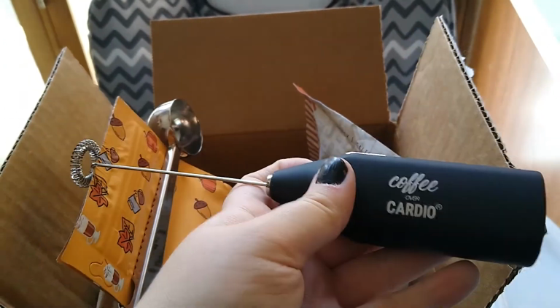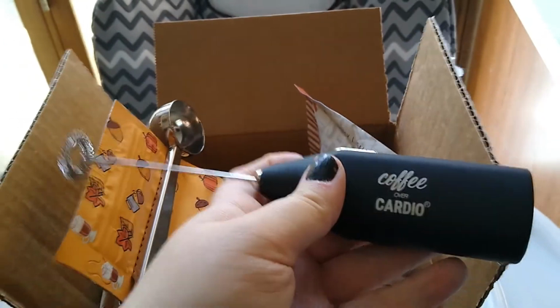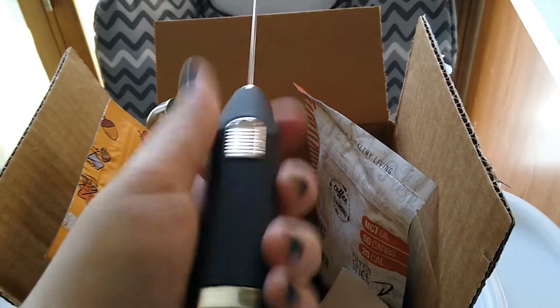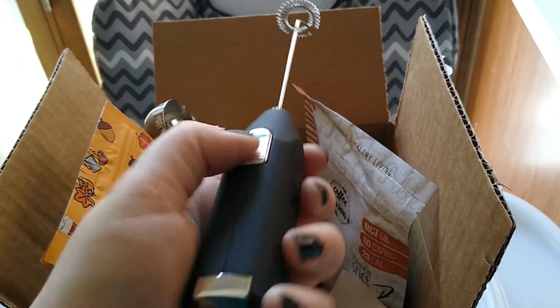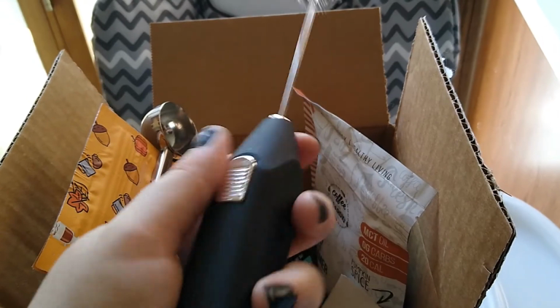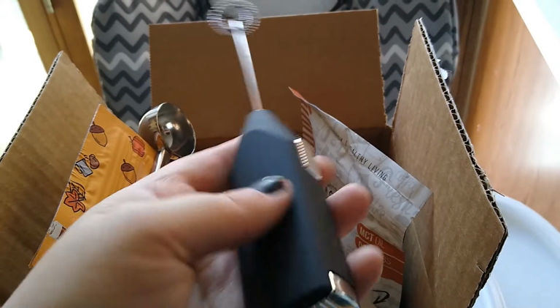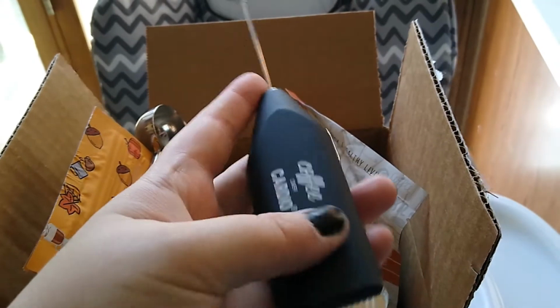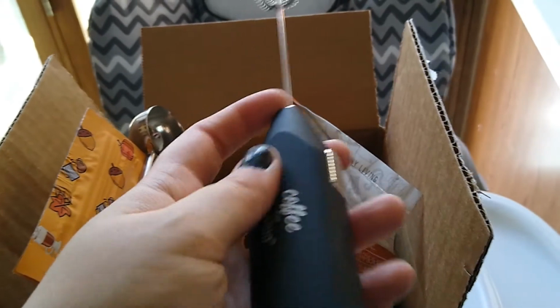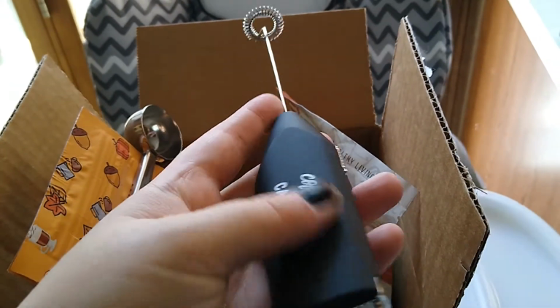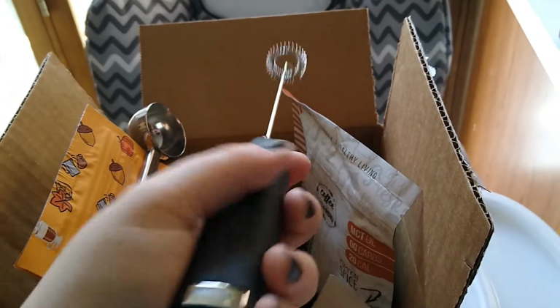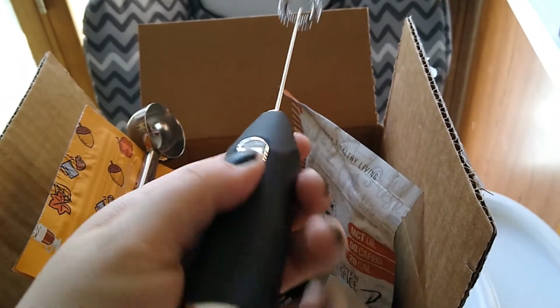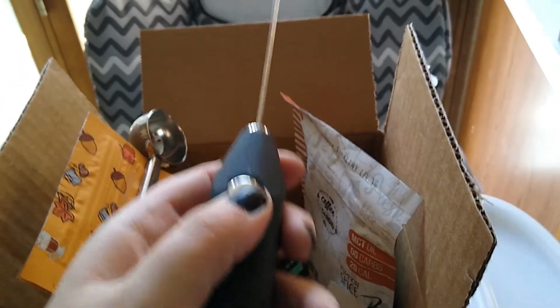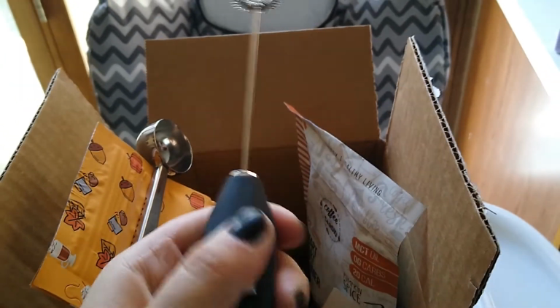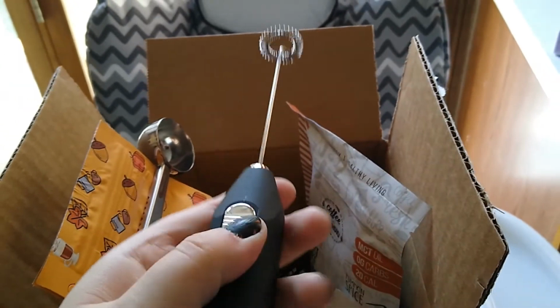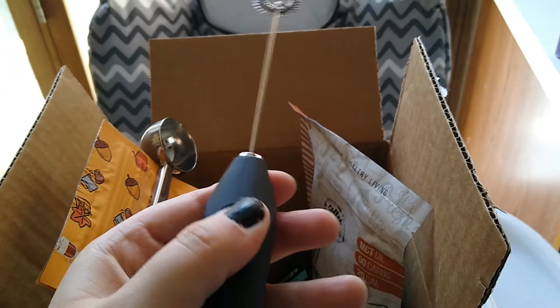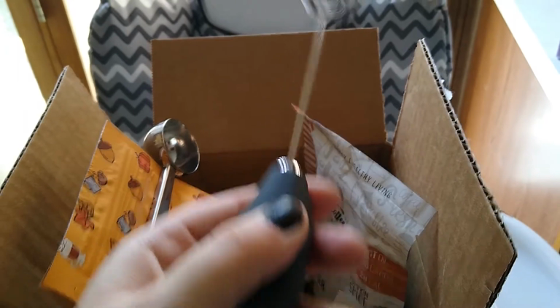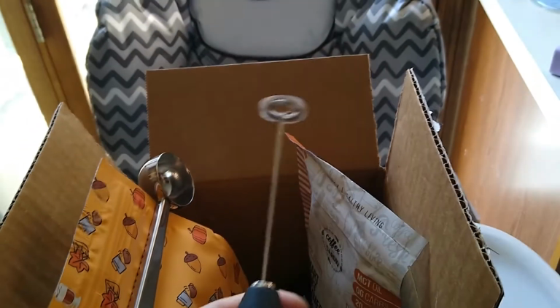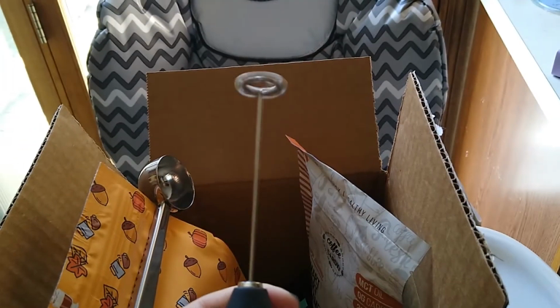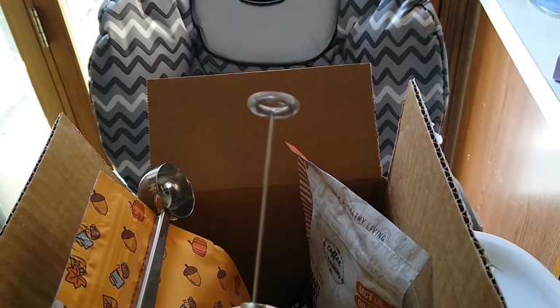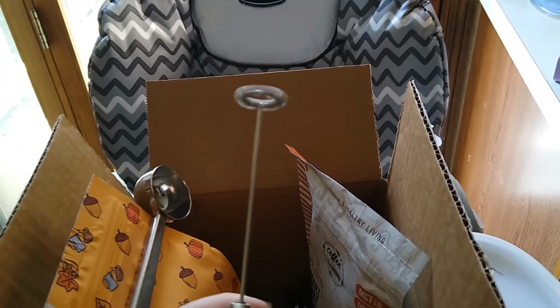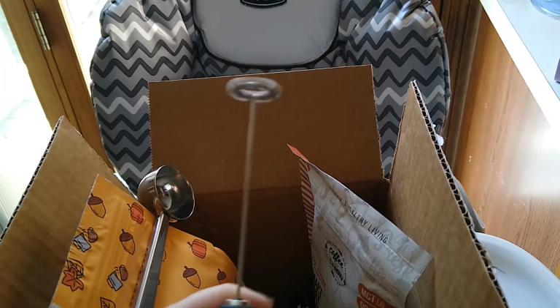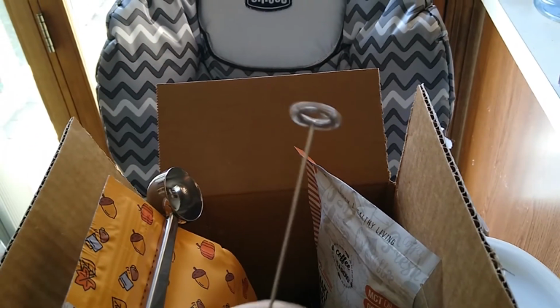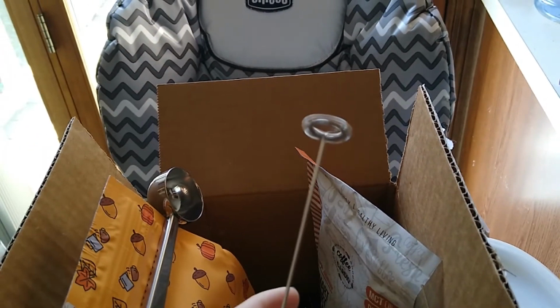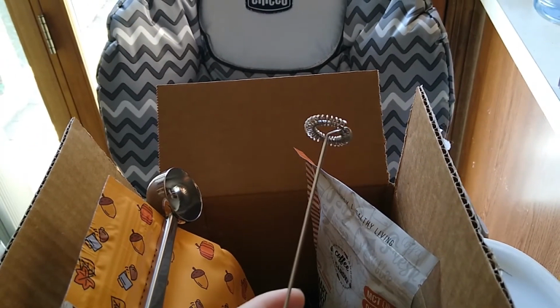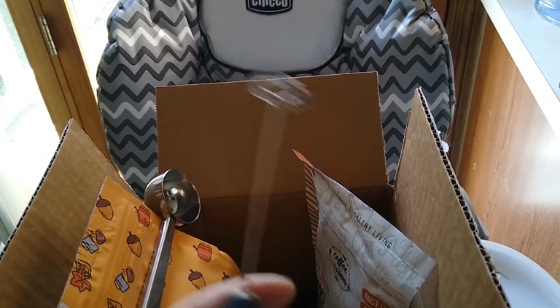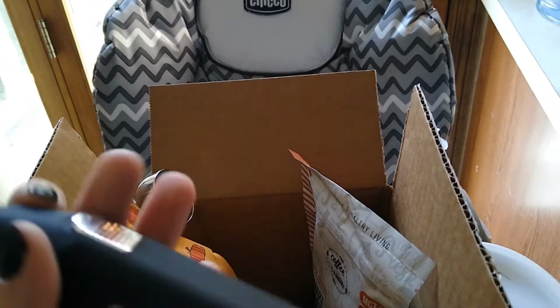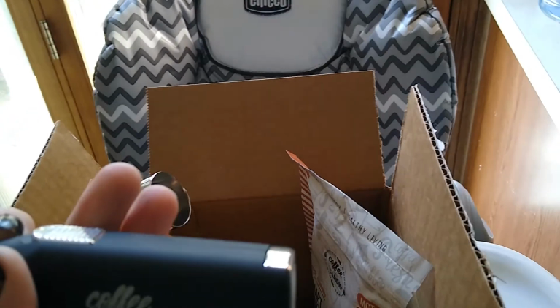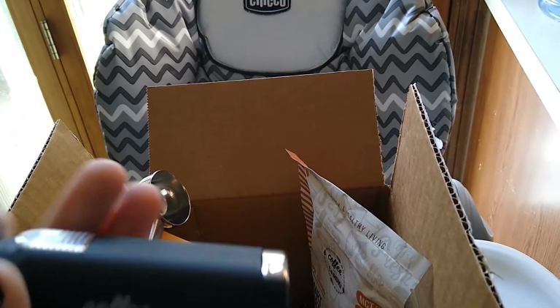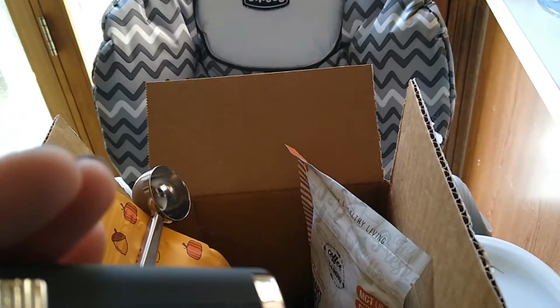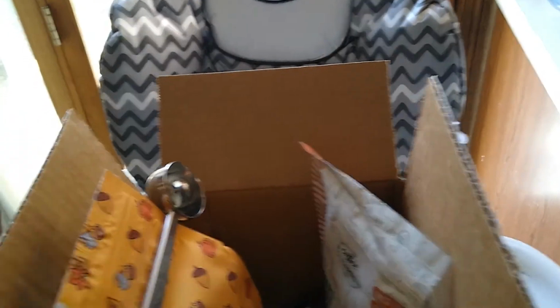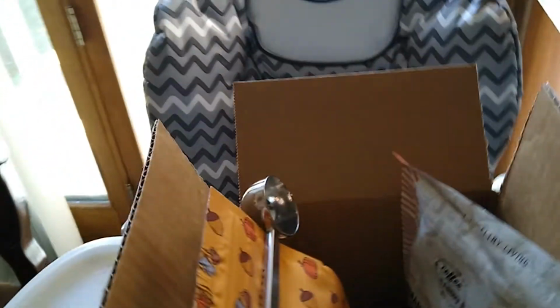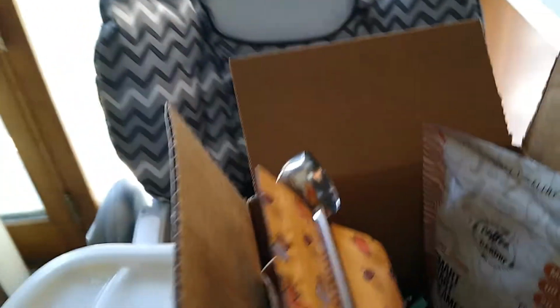Look at how cute that is — it's got that smooth, soft texture. You flip the switch up — look at that, the thing's like intense! Holy crap. Anyway, that's pretty cool.